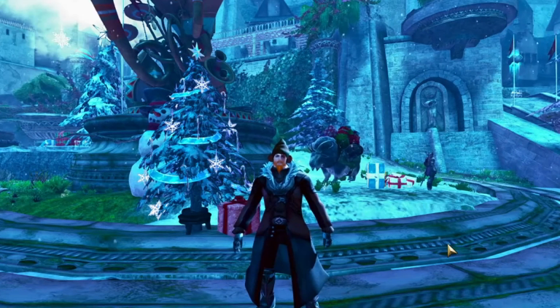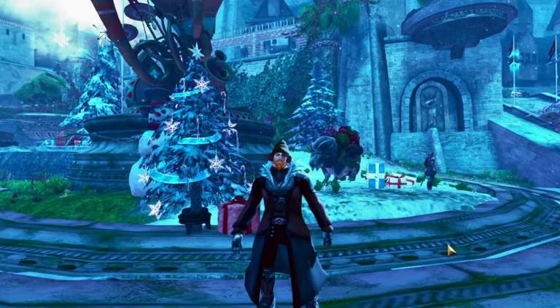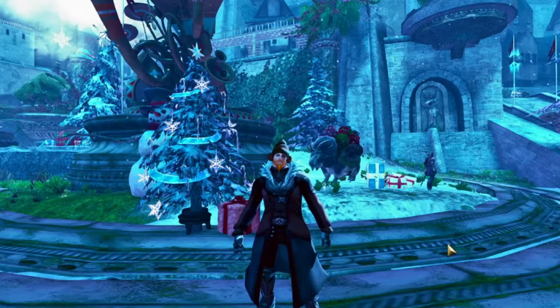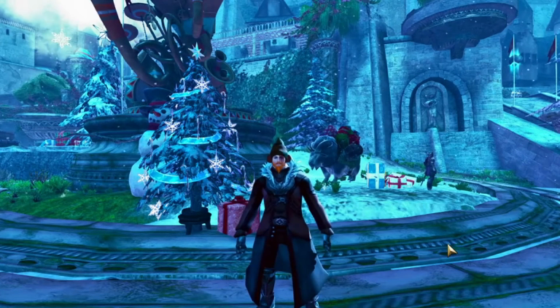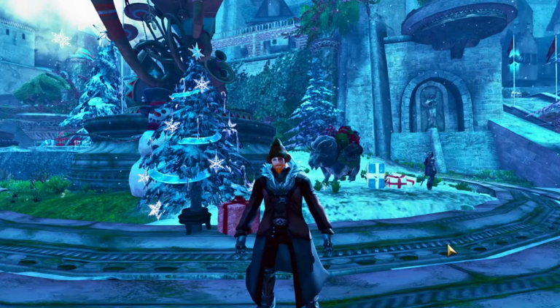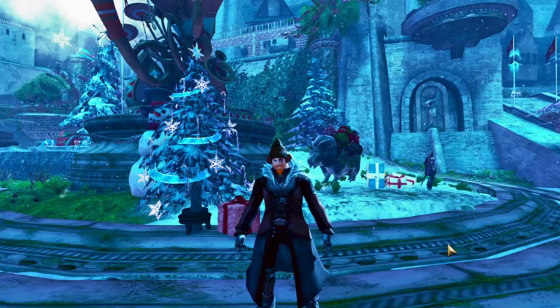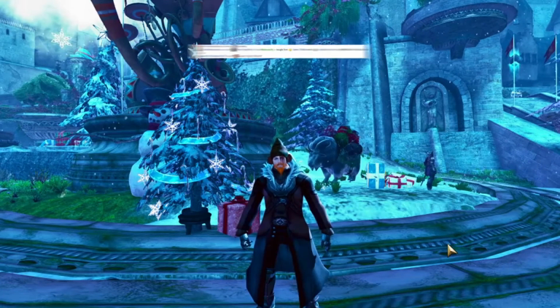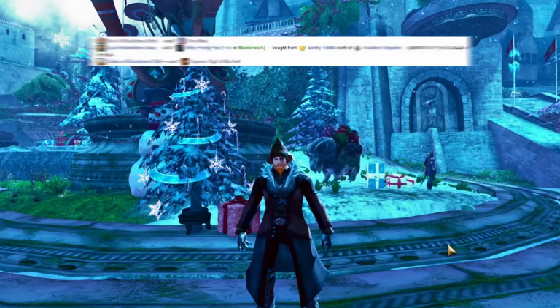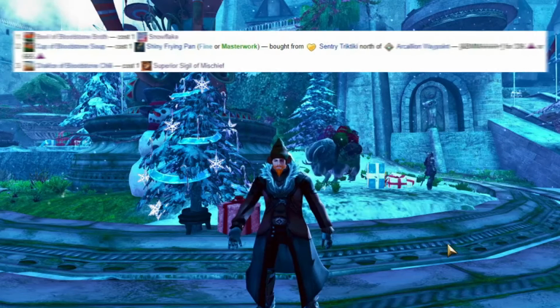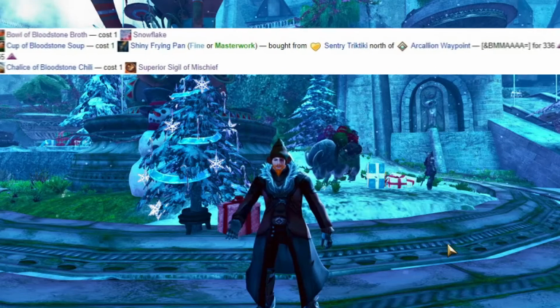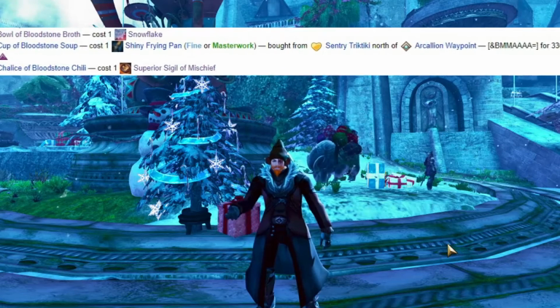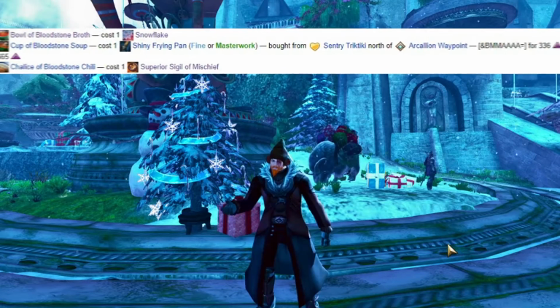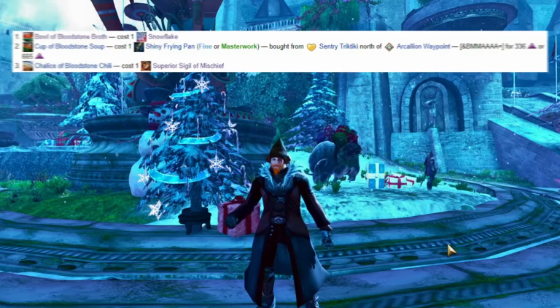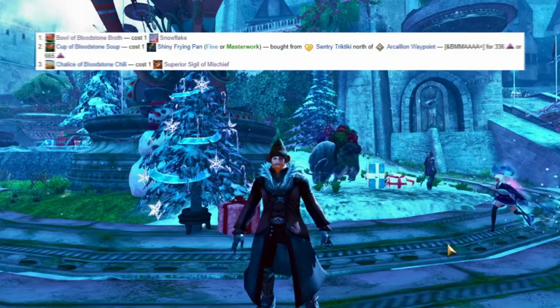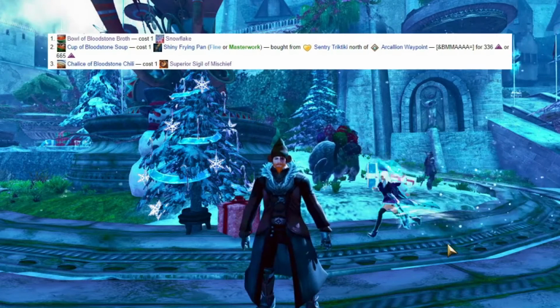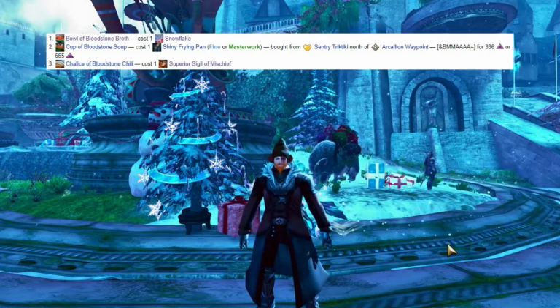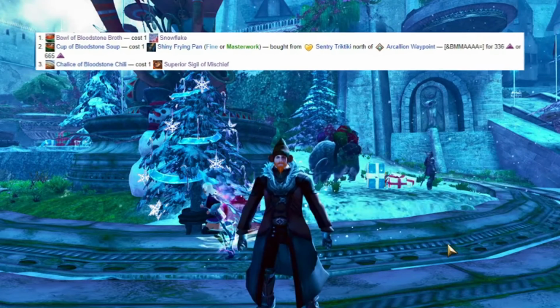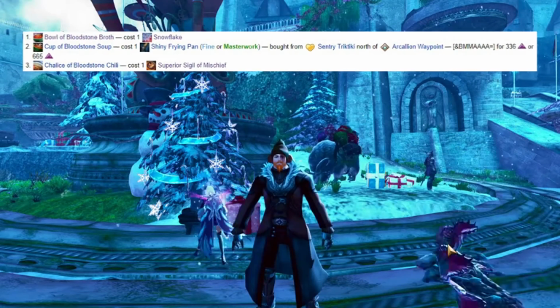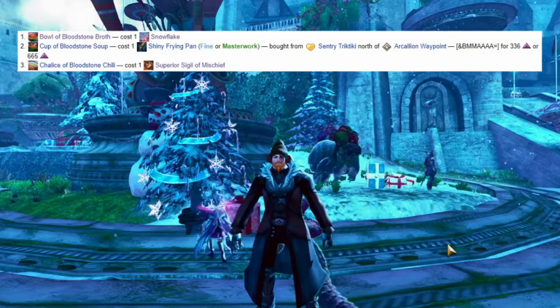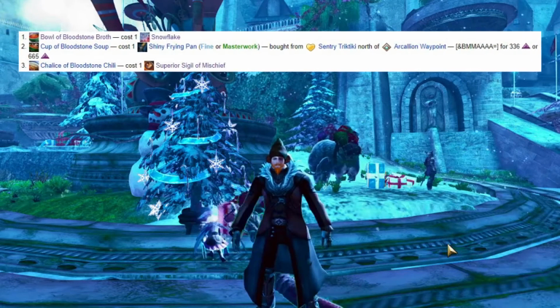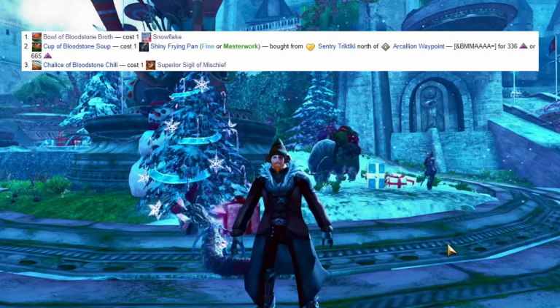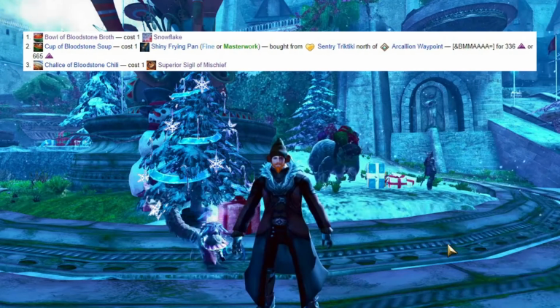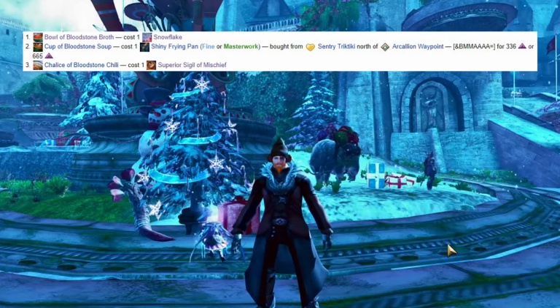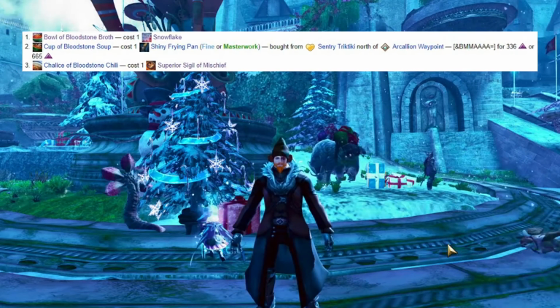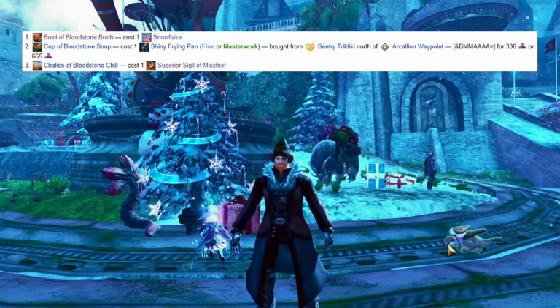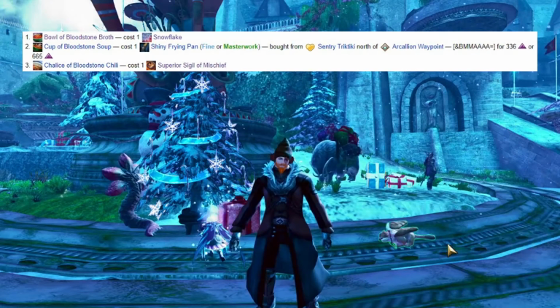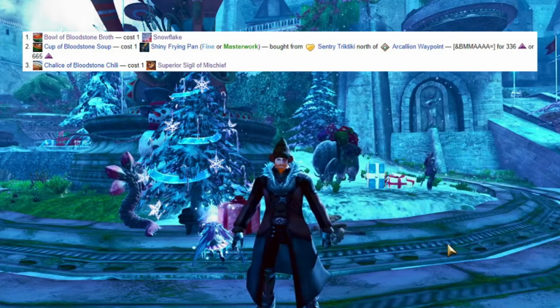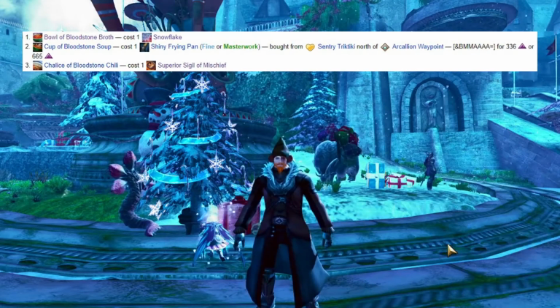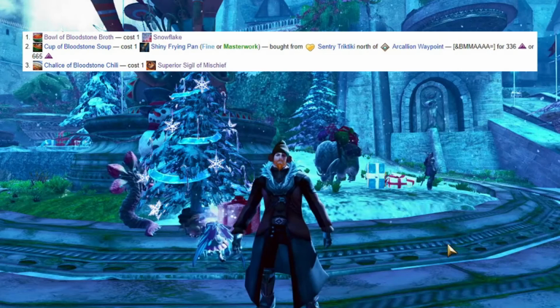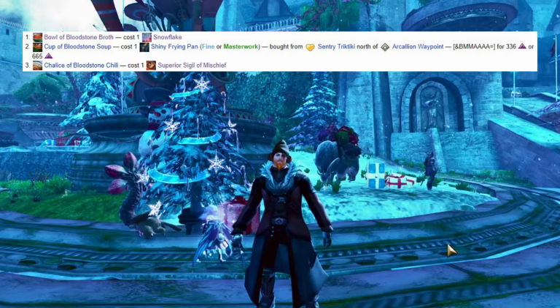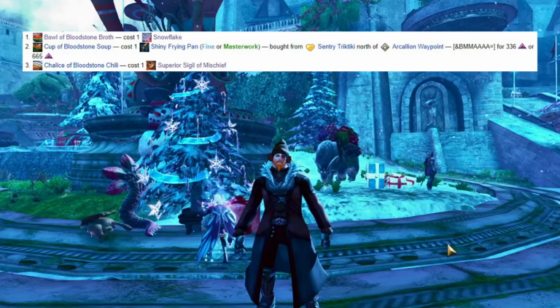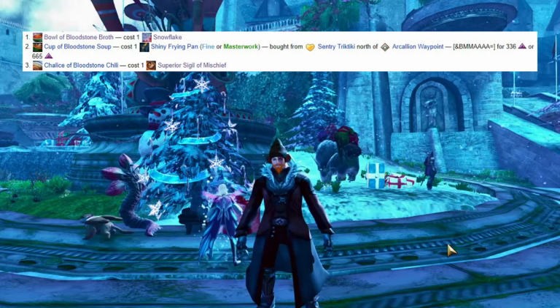The first meal is a Bowl of Bloodstone Brot. It costs 1 snowflake, and snowflakes you get by opening Winter's Day gifts.